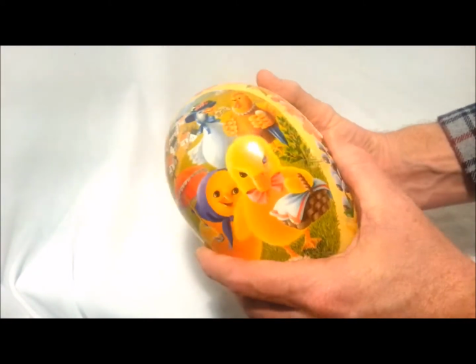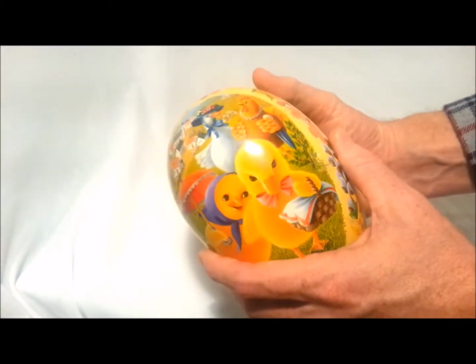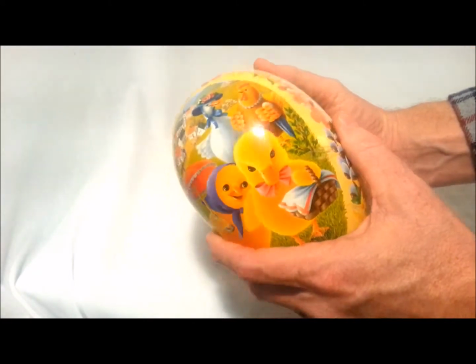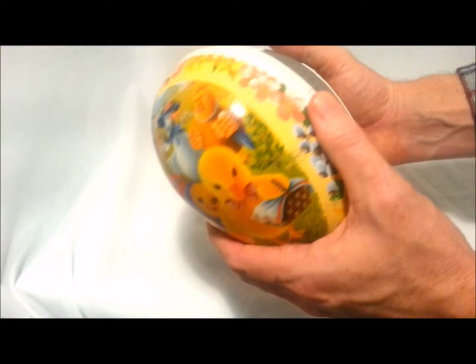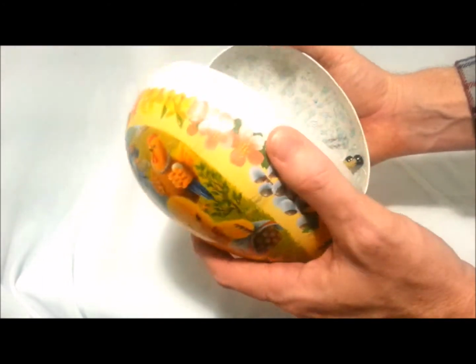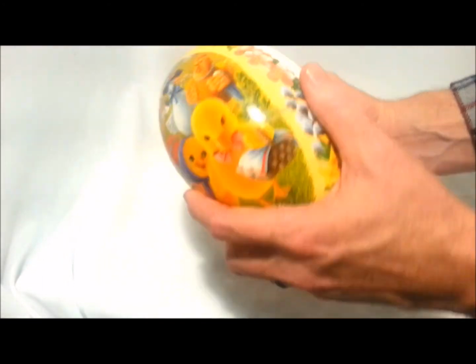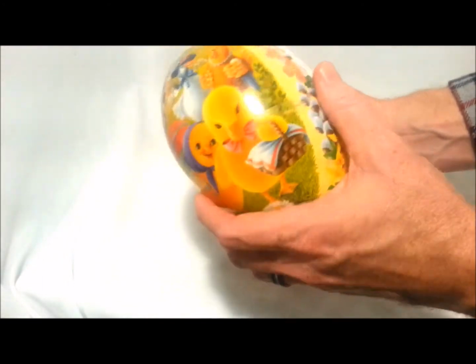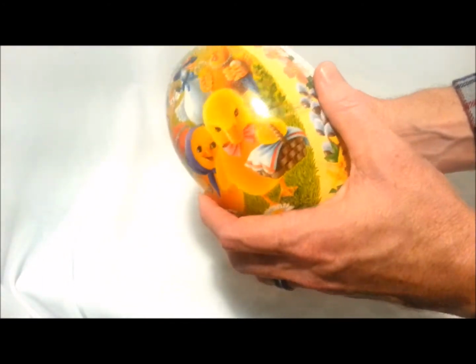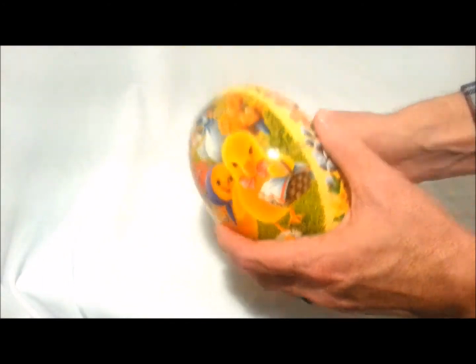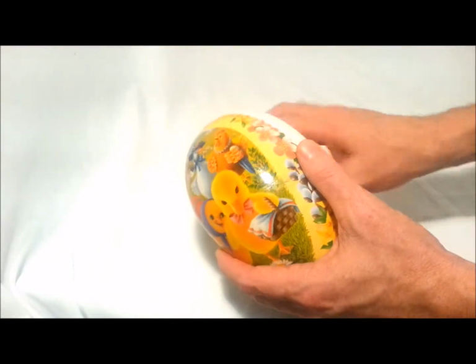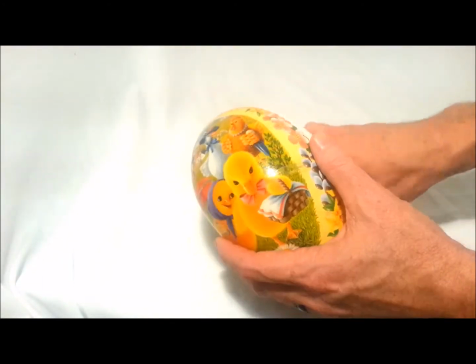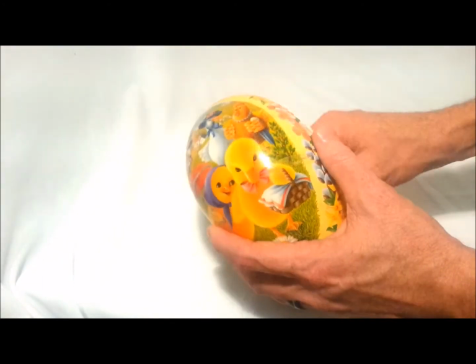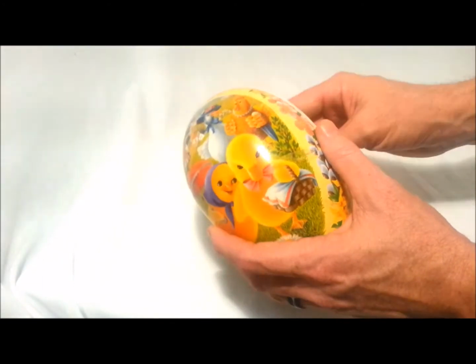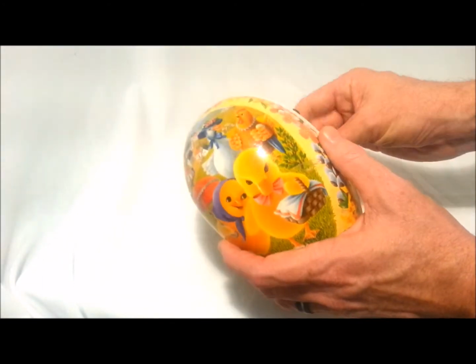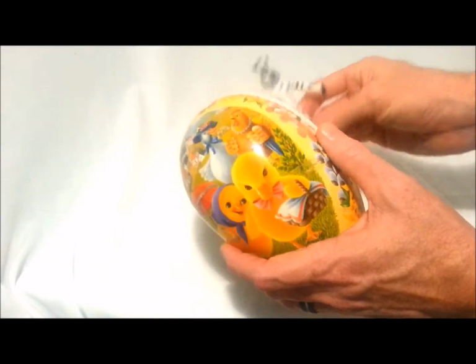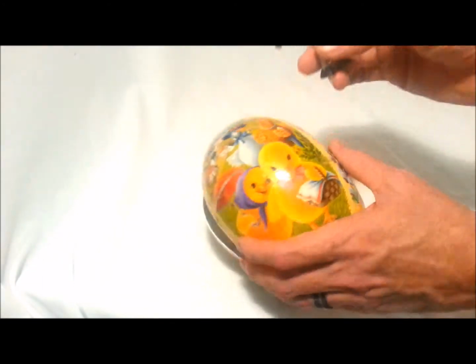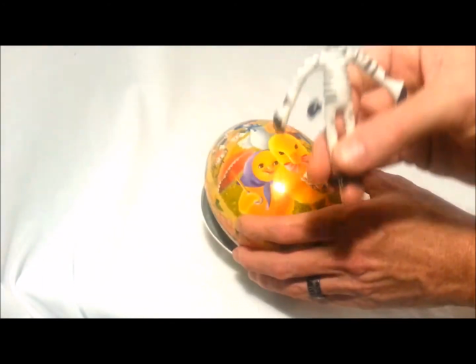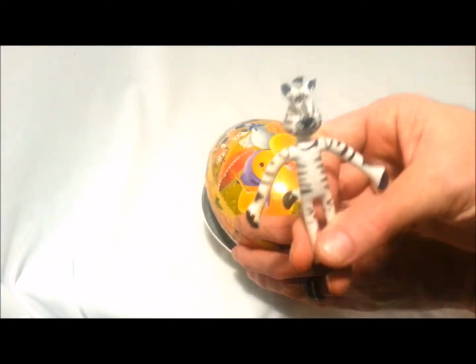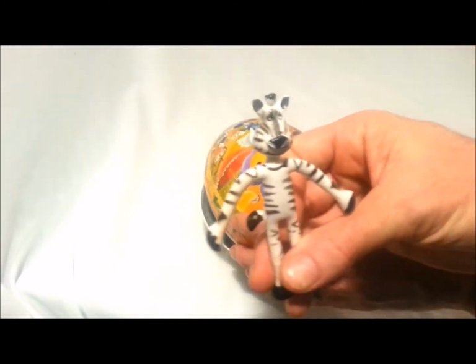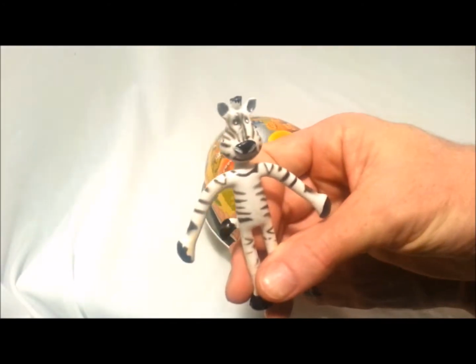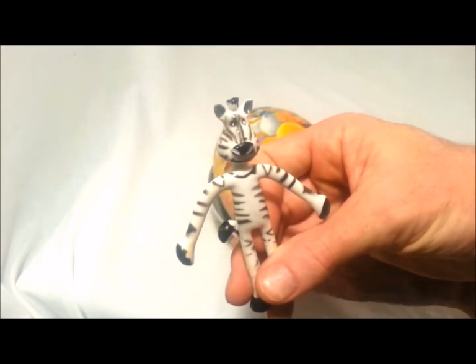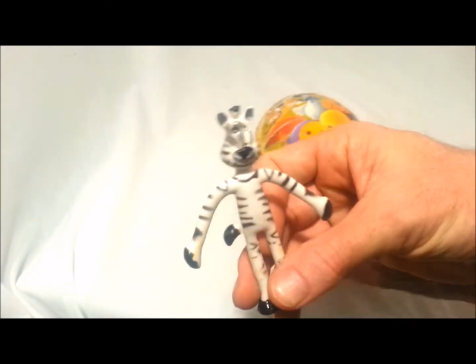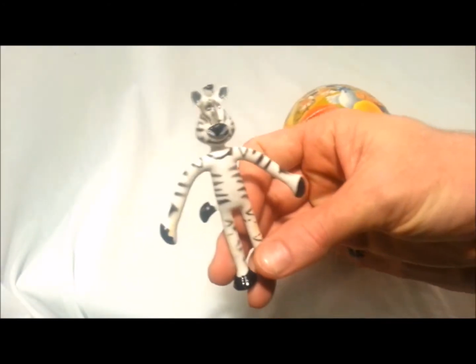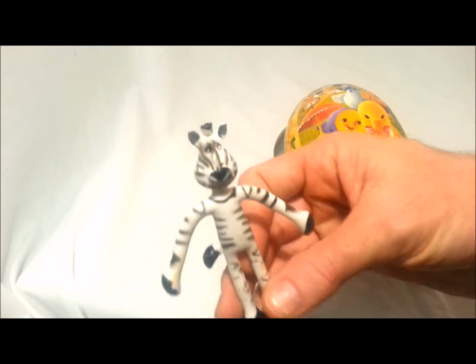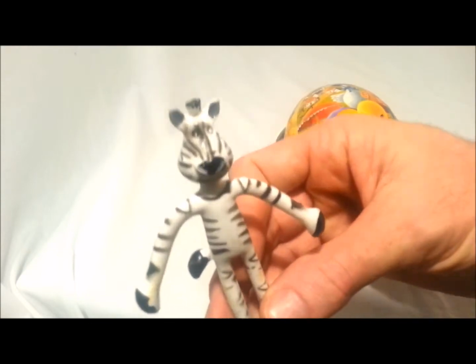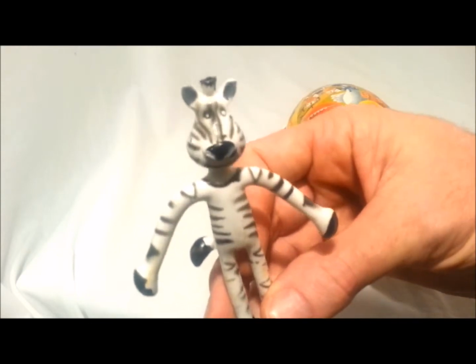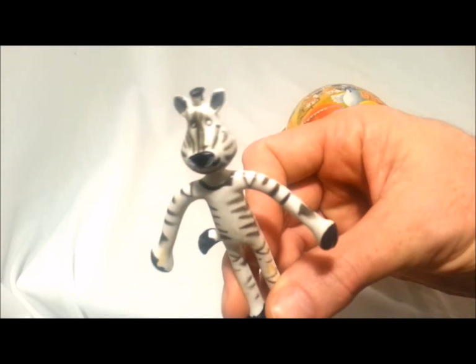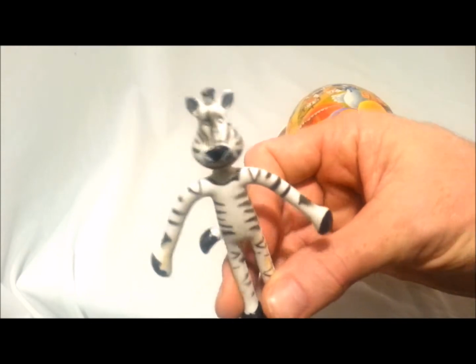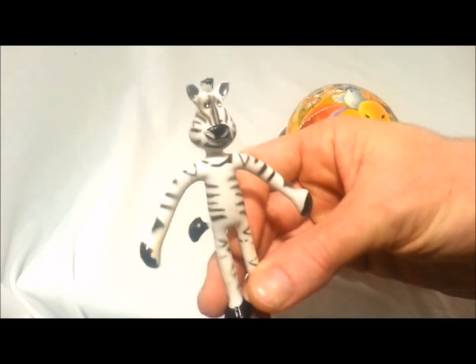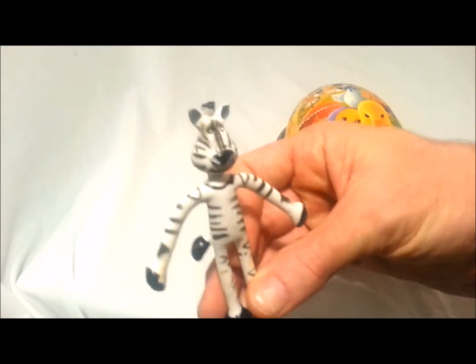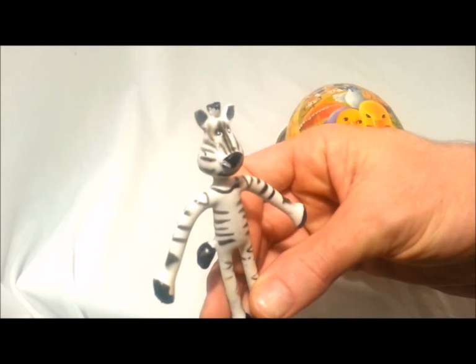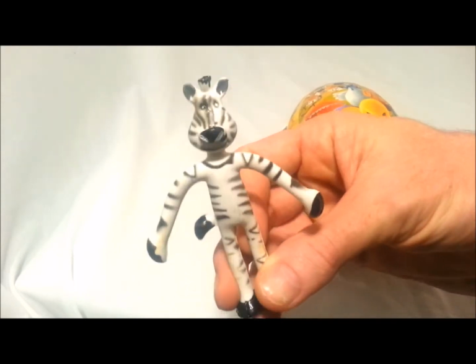There's a lot of surprises in here. Here's the first one. Oh, it's a zebra guy. Look how cute he is. He's a little zebra guy.